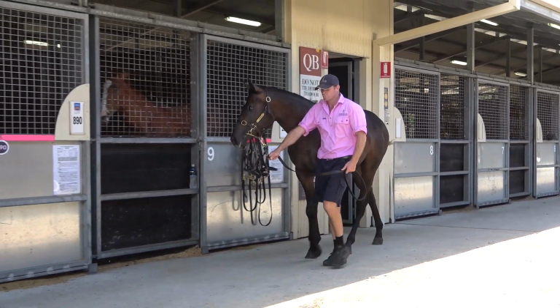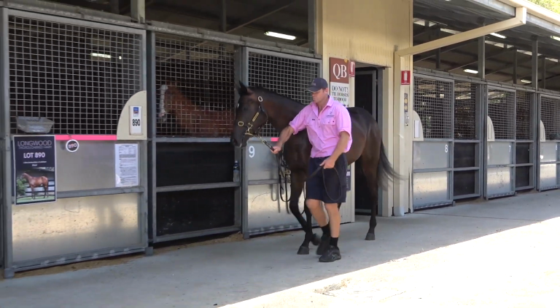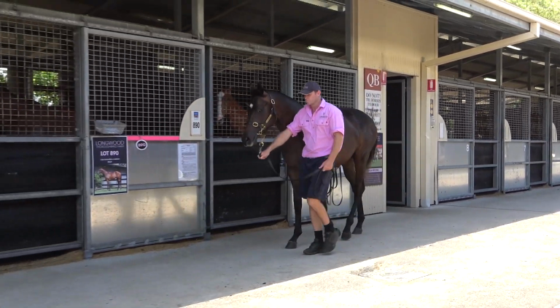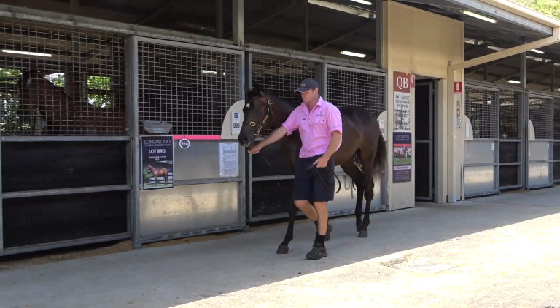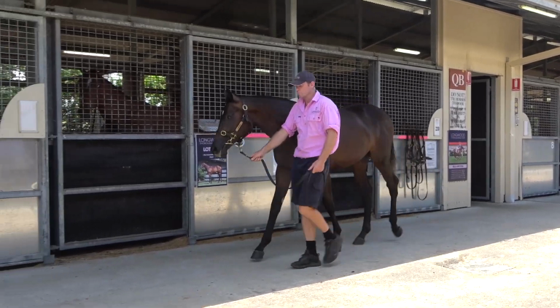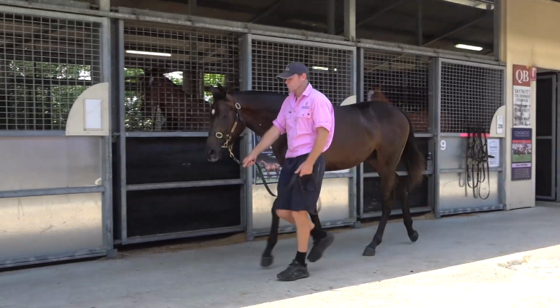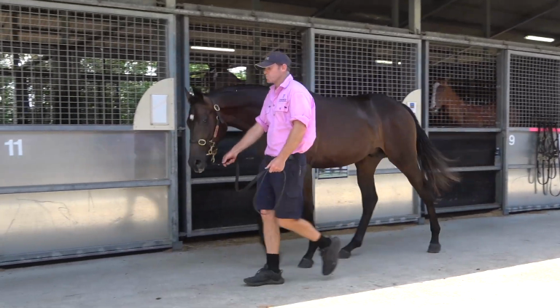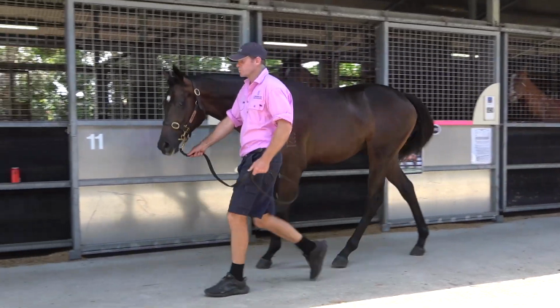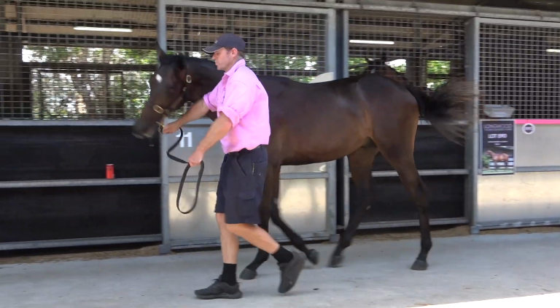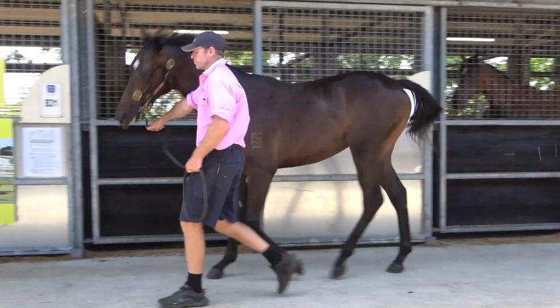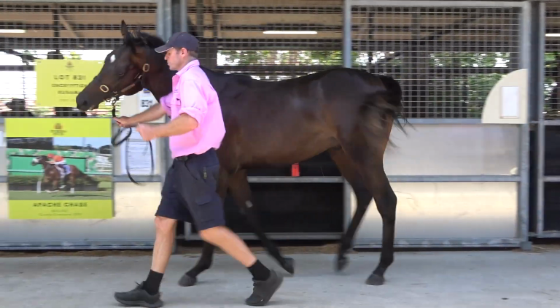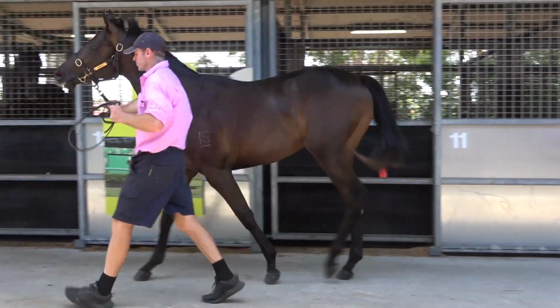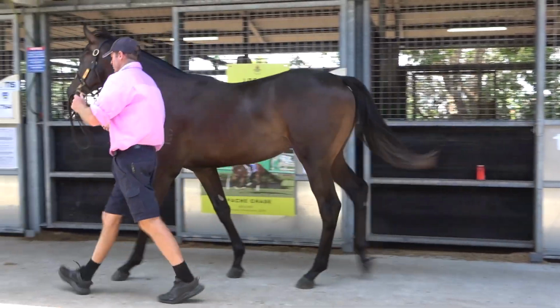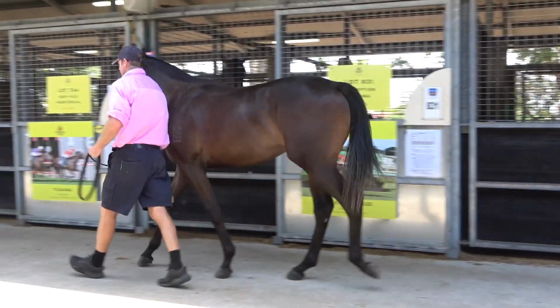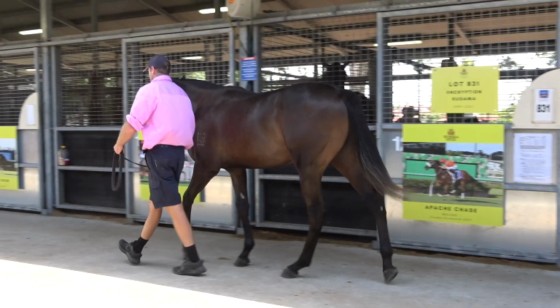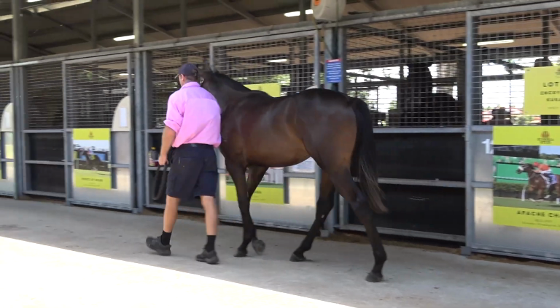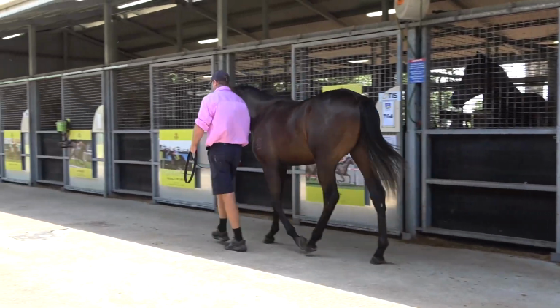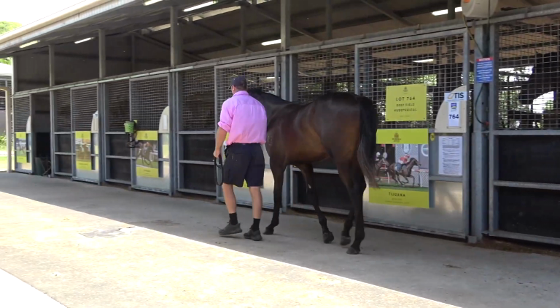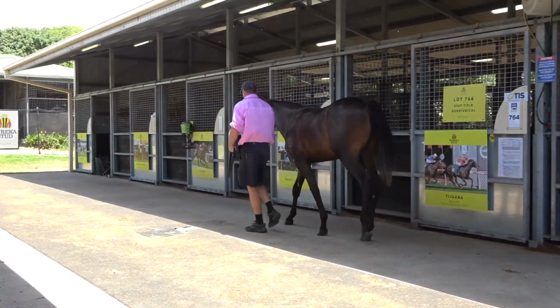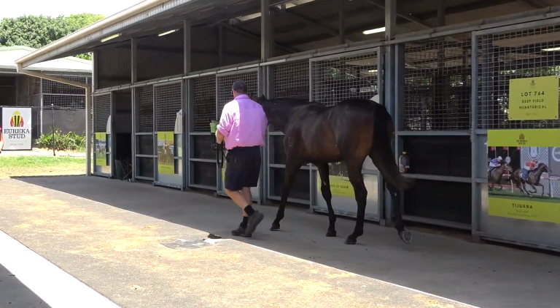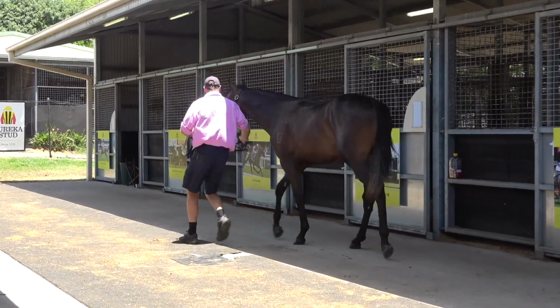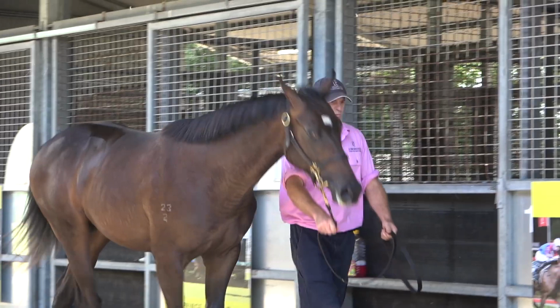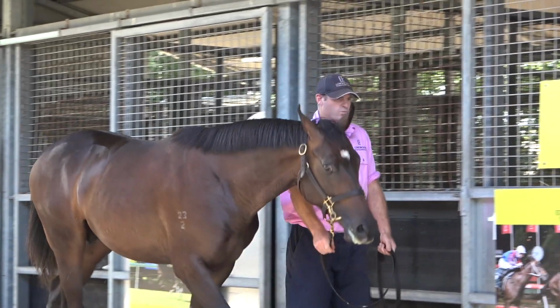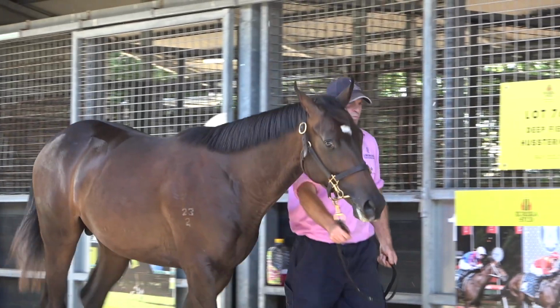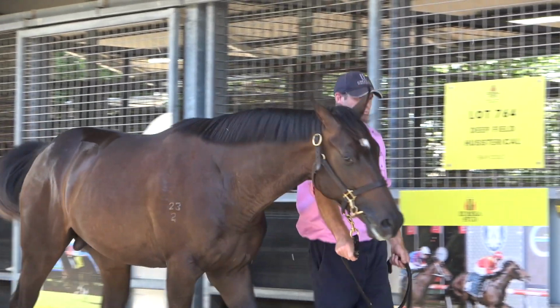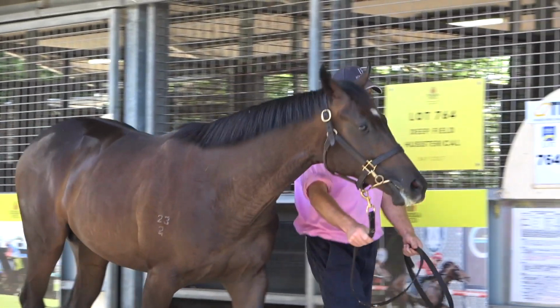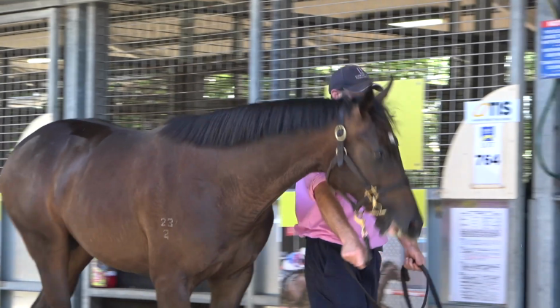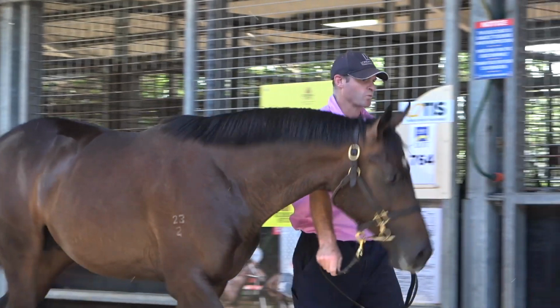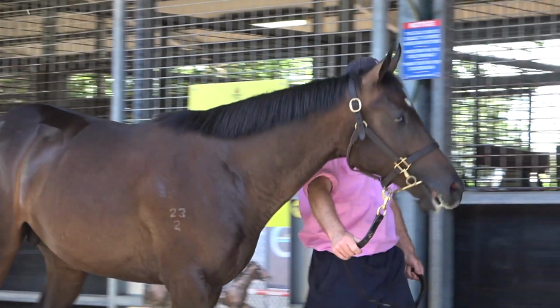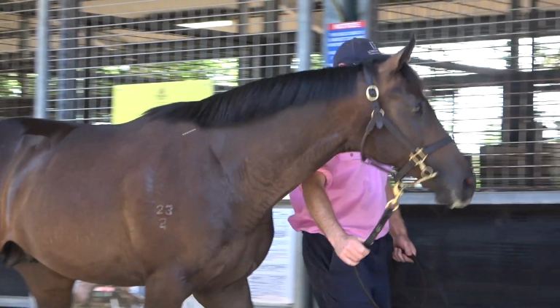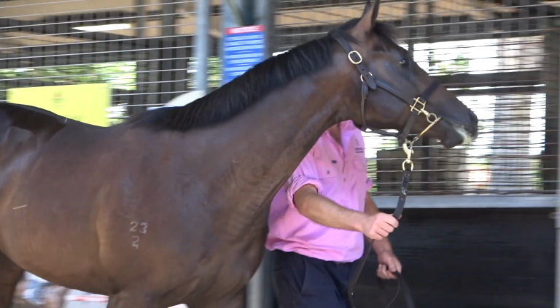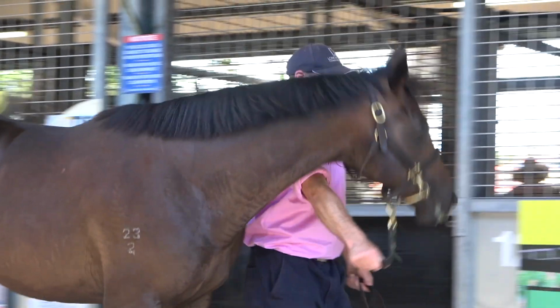He is knitted up in the knees, he's light on his feet. He's a medium-sized colt who will grow. Comes from a good farm, it's a good page. But he's just got that athletic, clever colt feel about him.